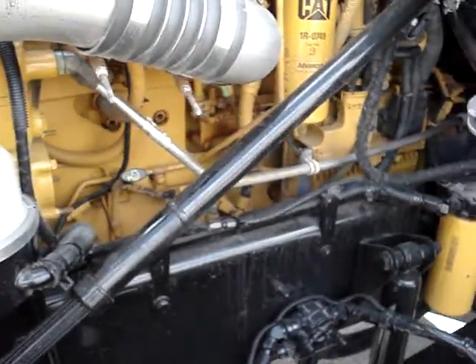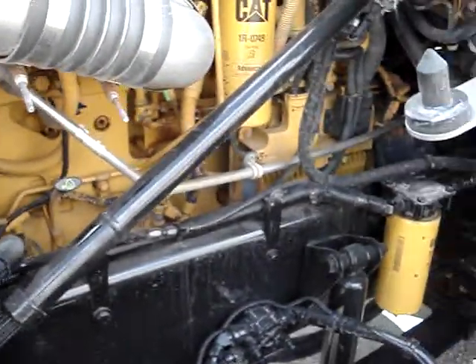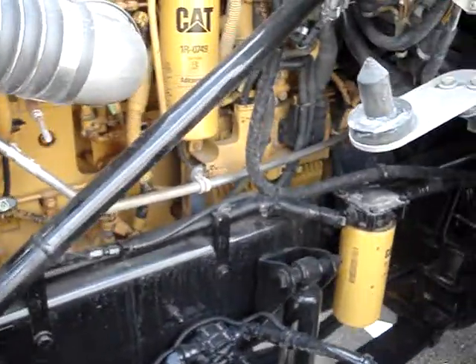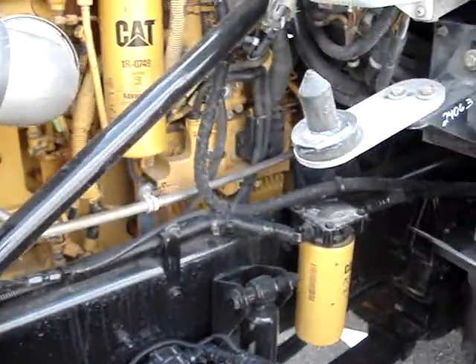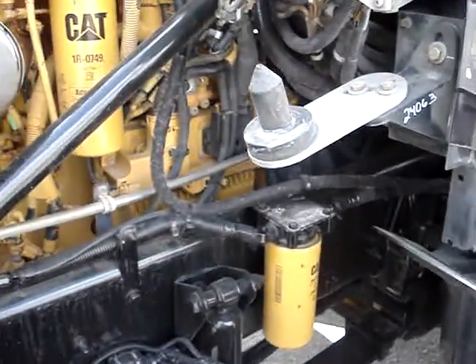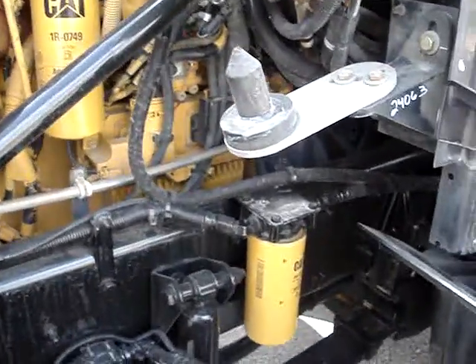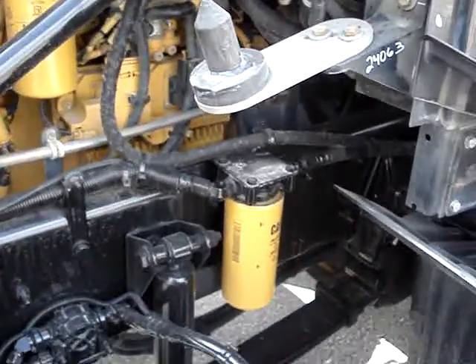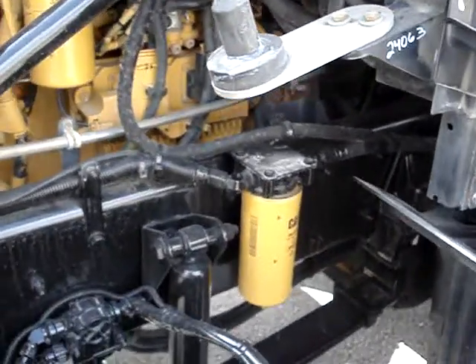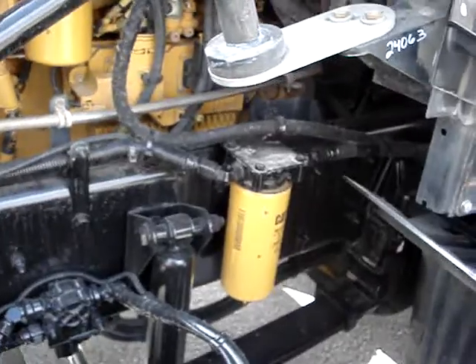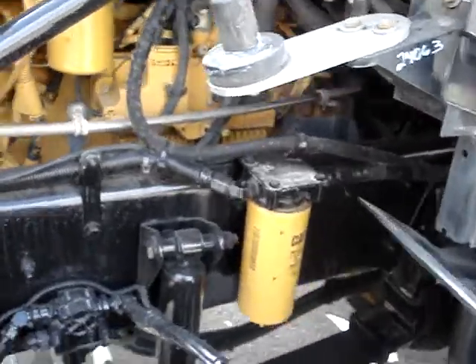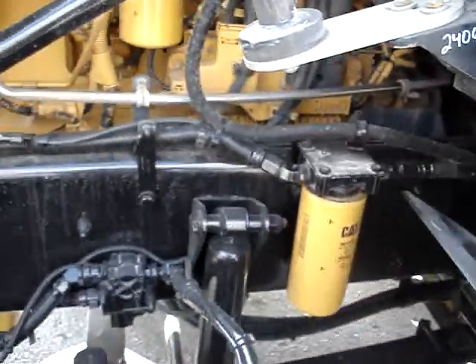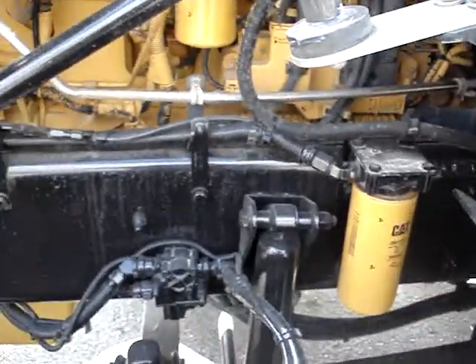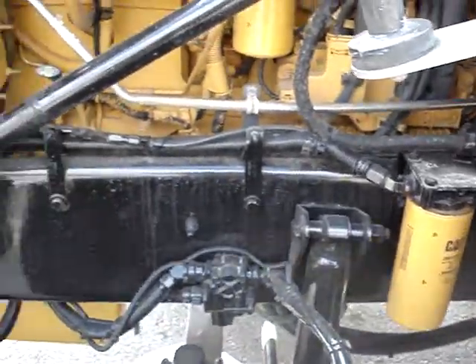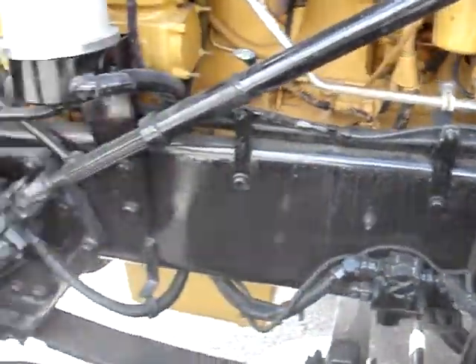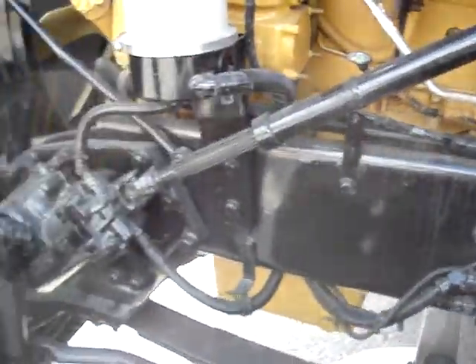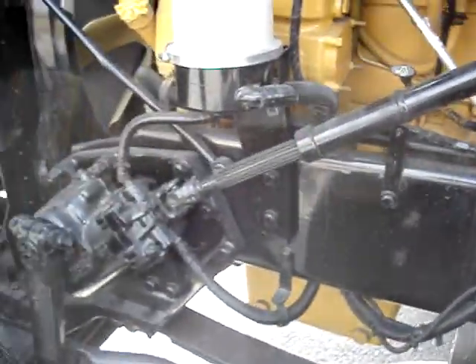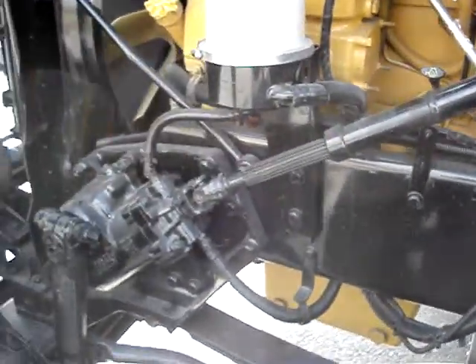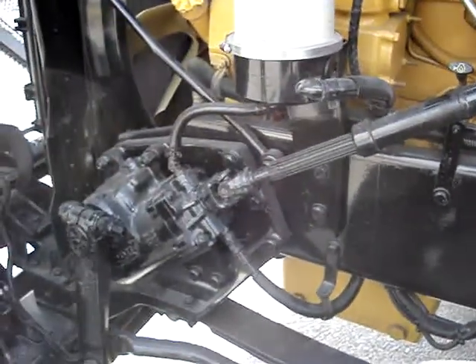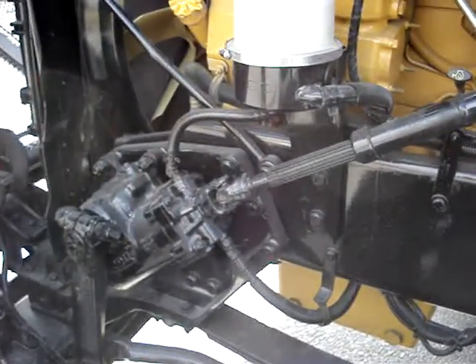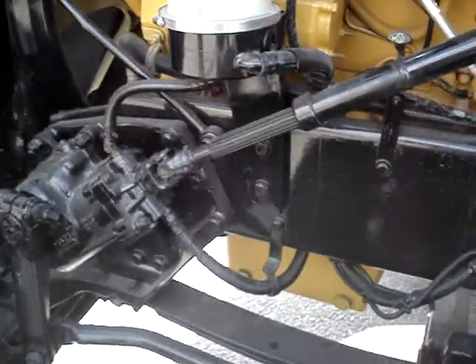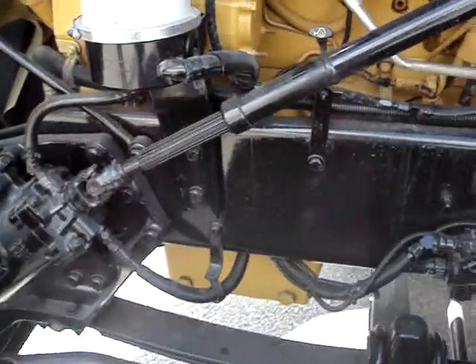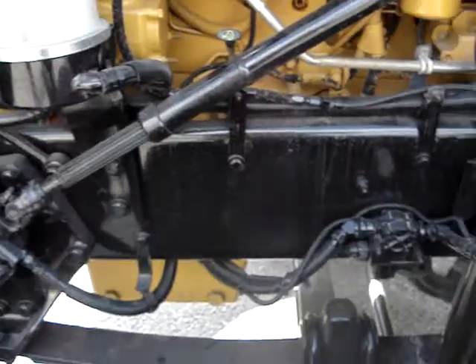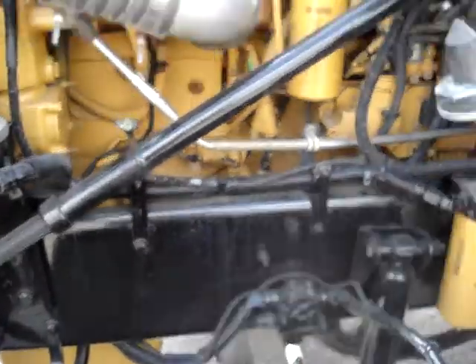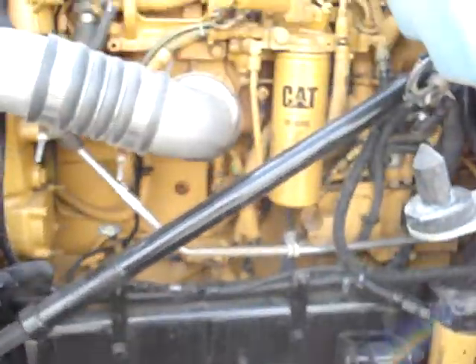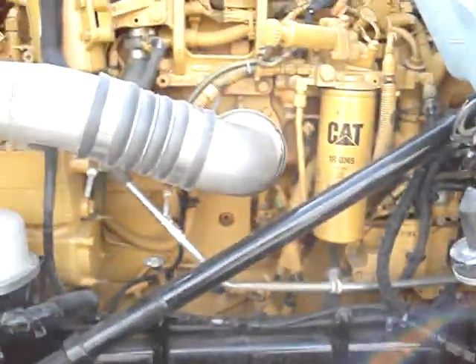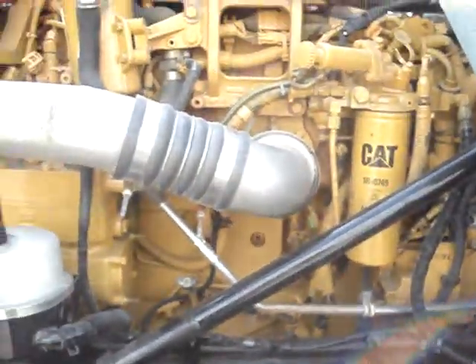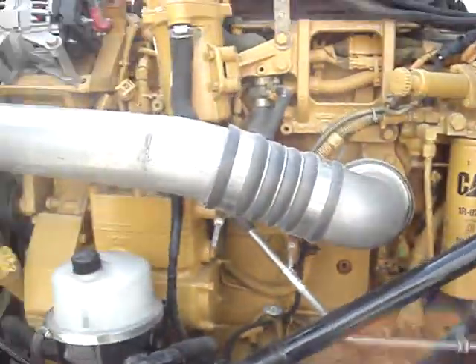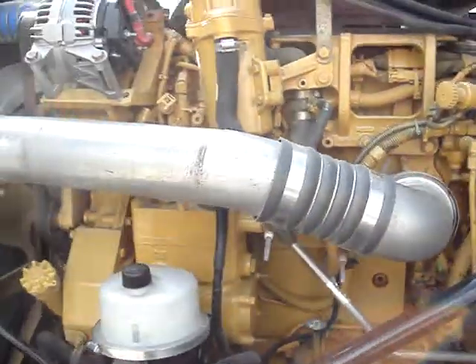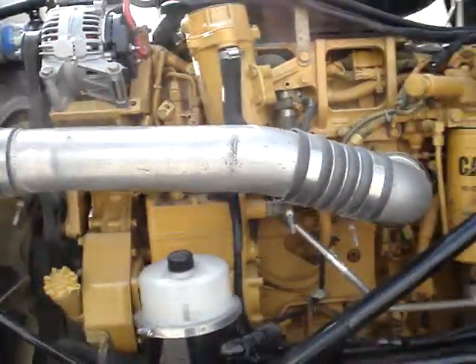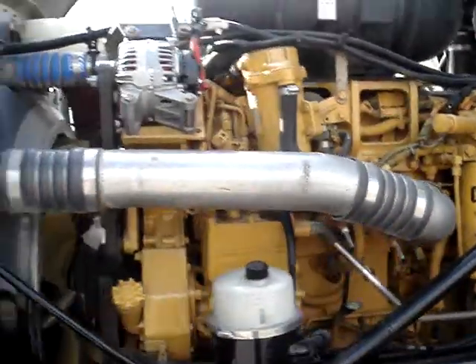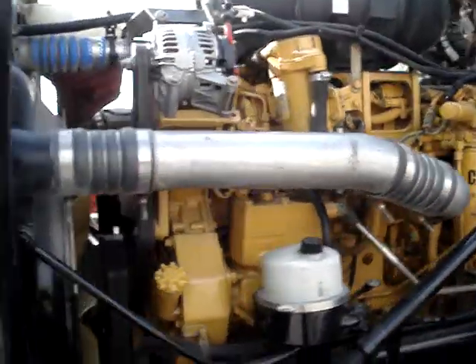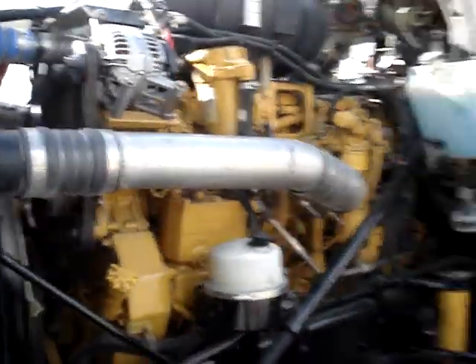With that 6.5 miles per gallon fleet average, these were not hauling helium balloons. All in good weight, still with great fuel economy.